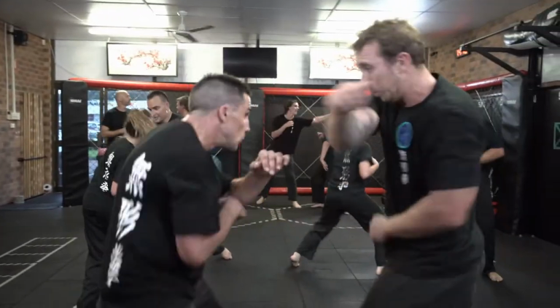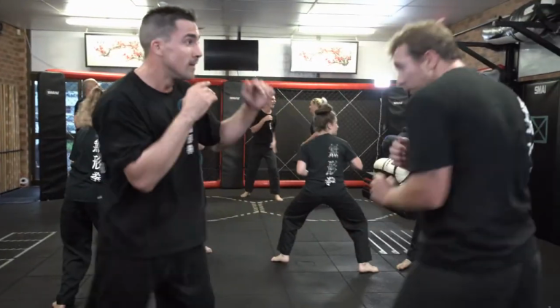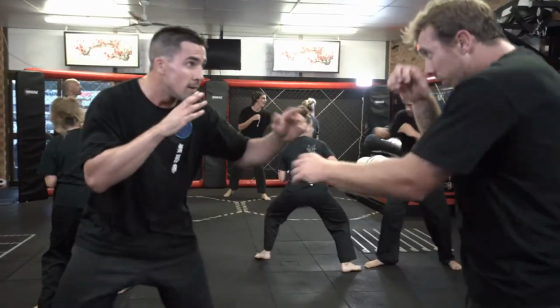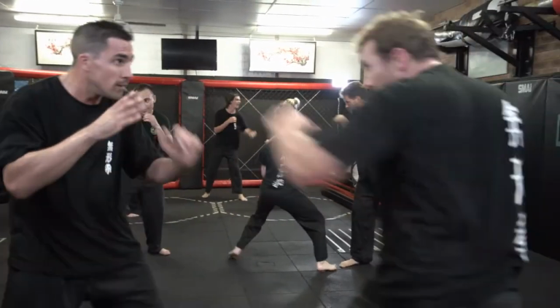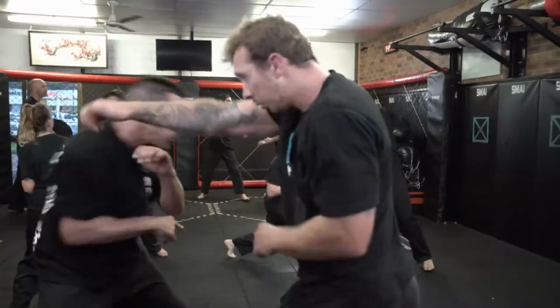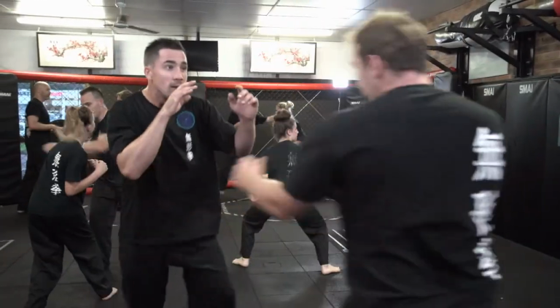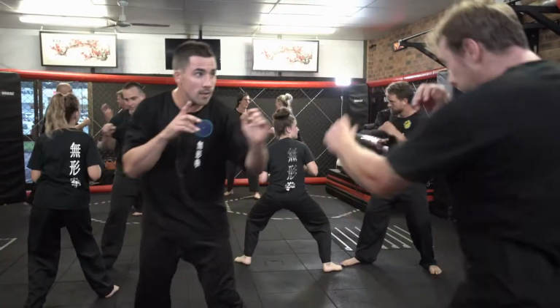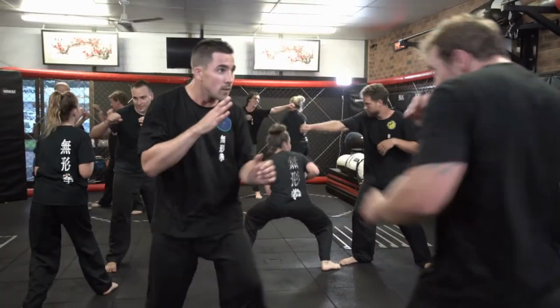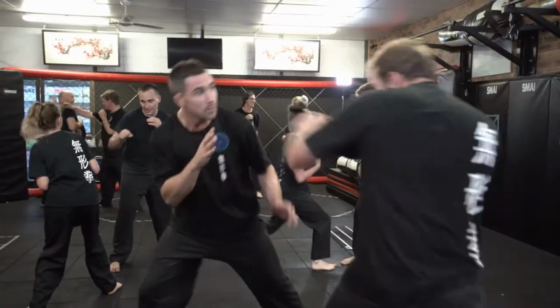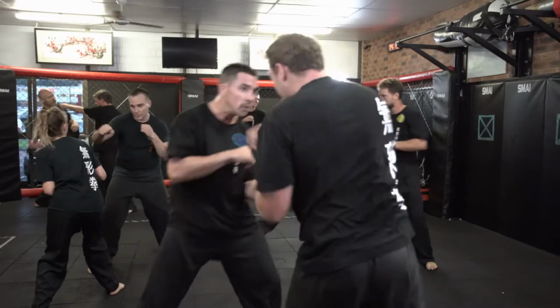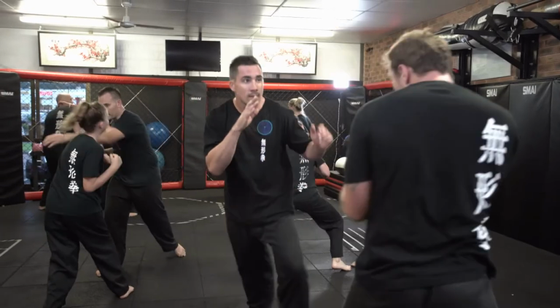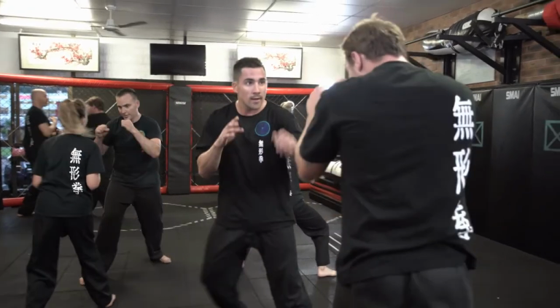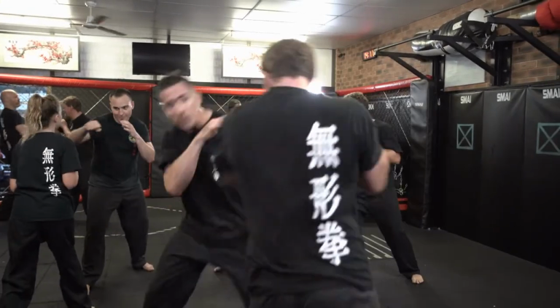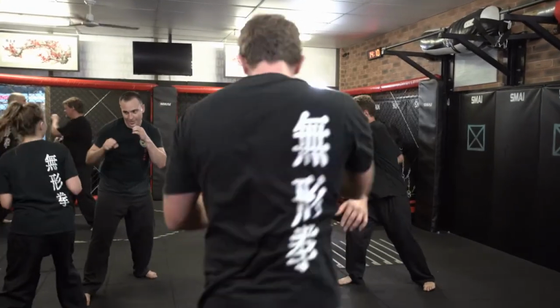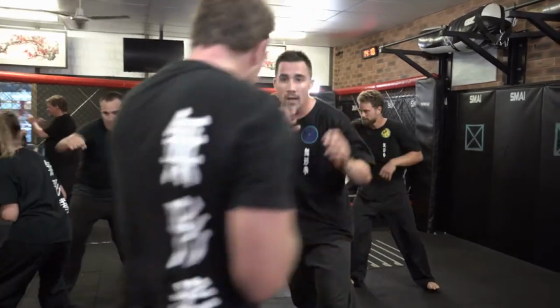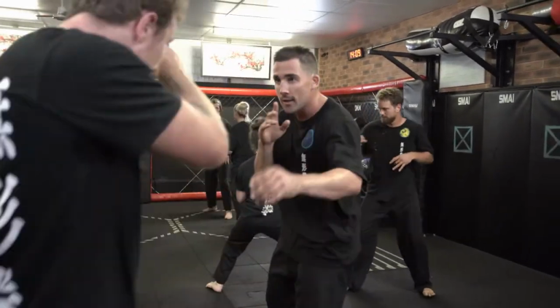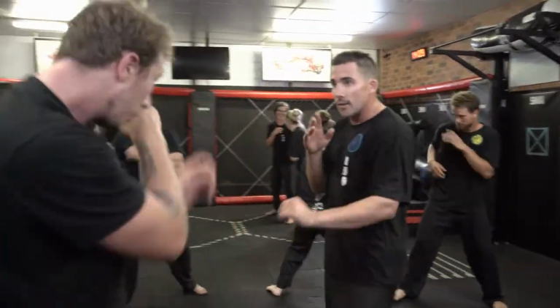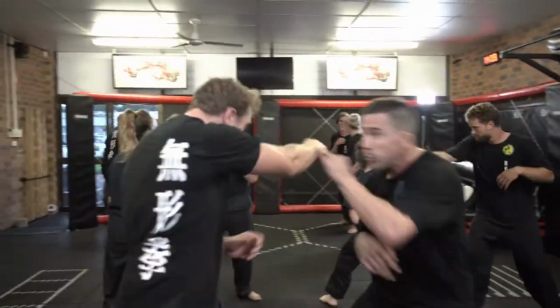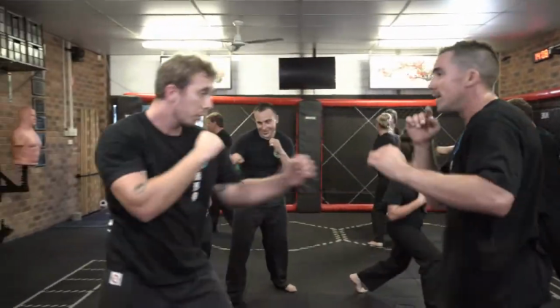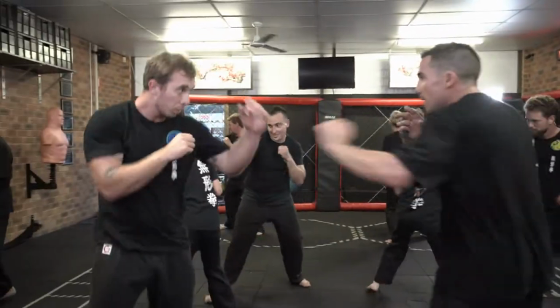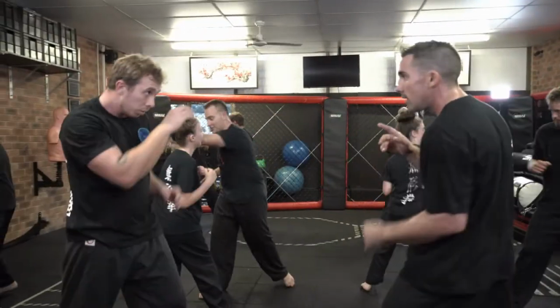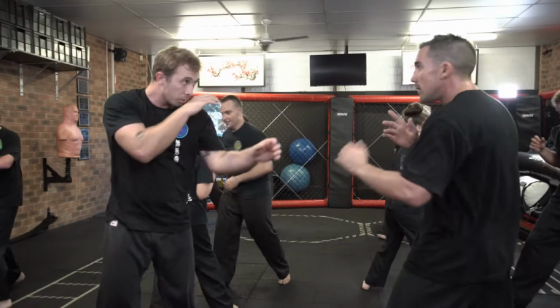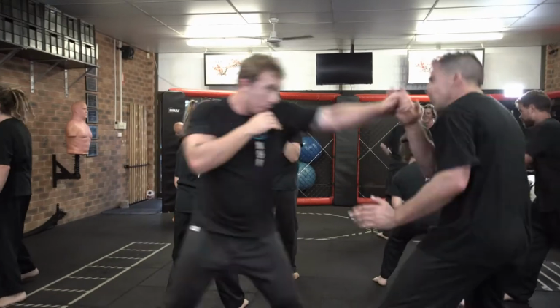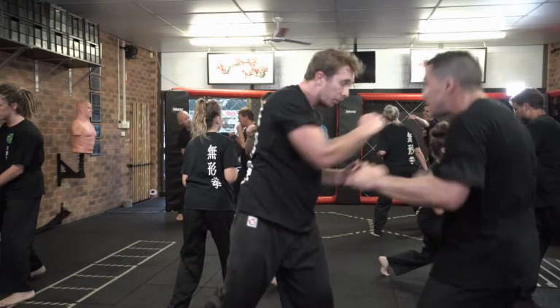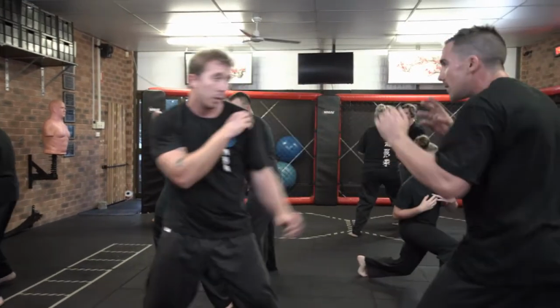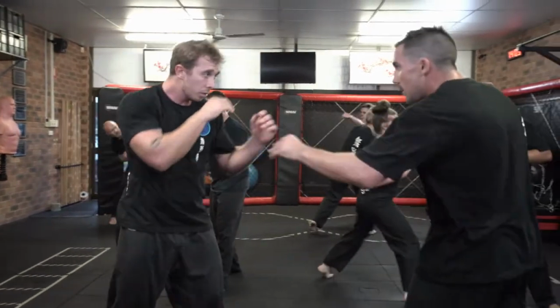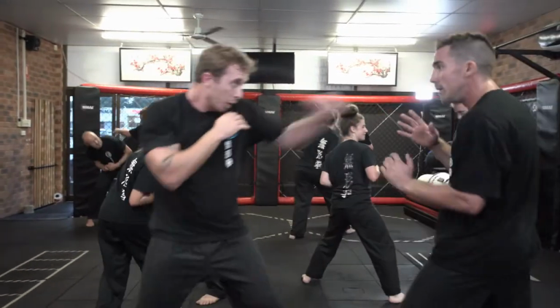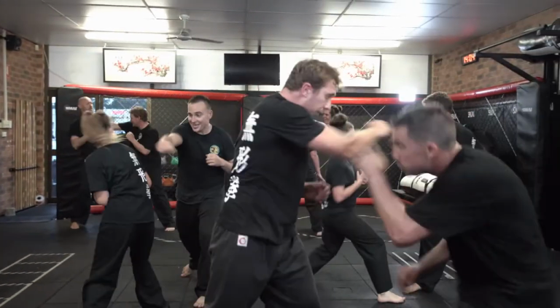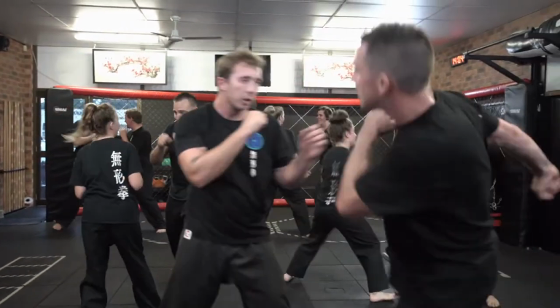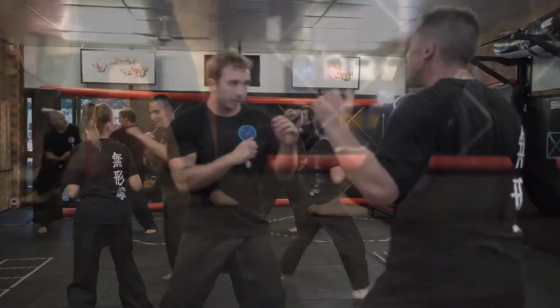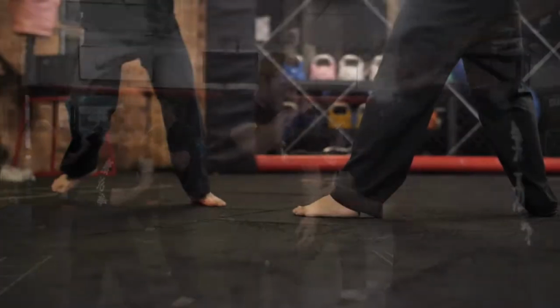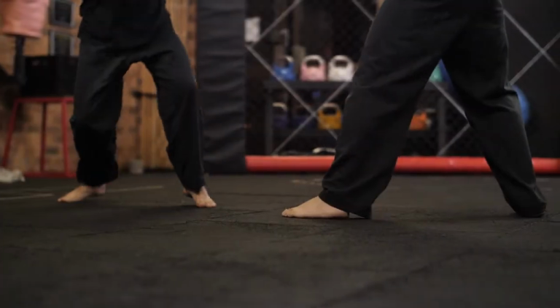Sparring is an essential part of martial arts practice for practical self-defense. Sparring should incorporate head movement training and footwork to develop fine motor skills, and allow a practitioner to react appropriately in real combat situations.